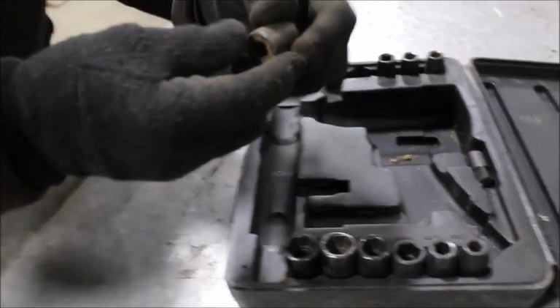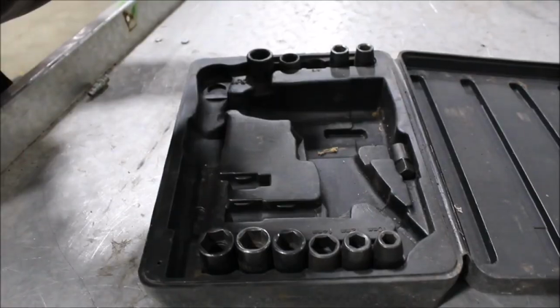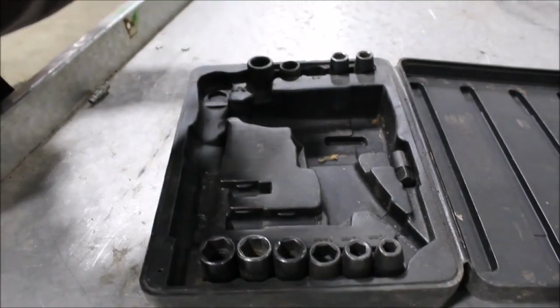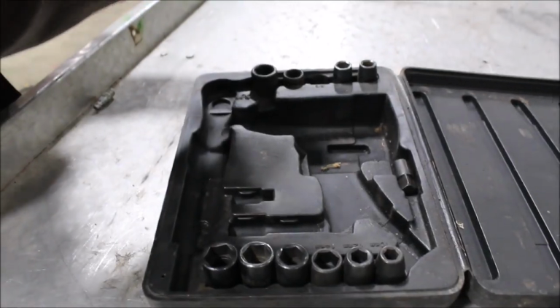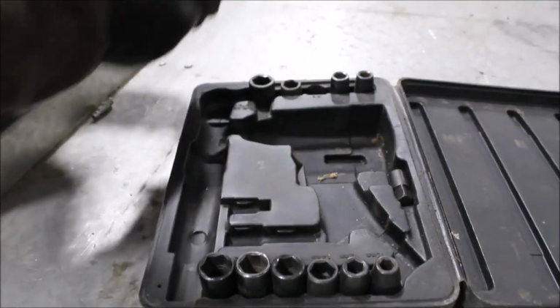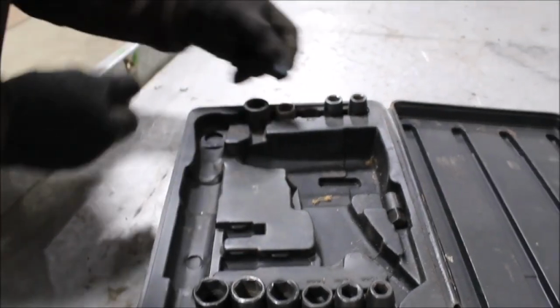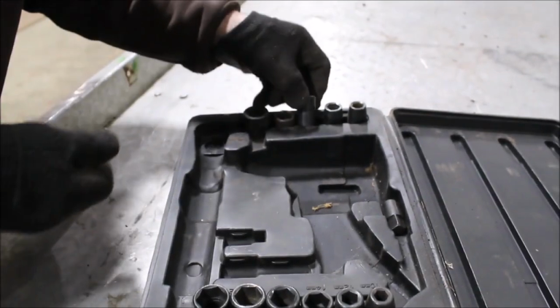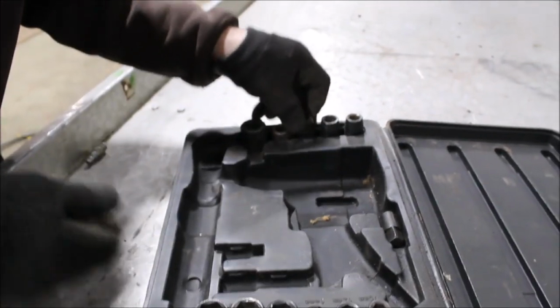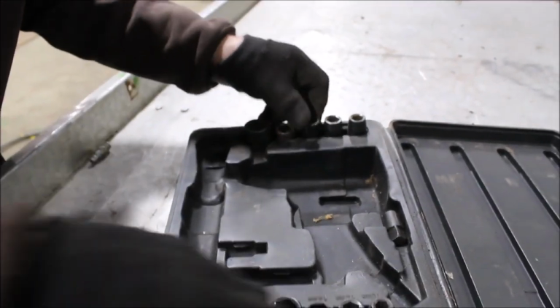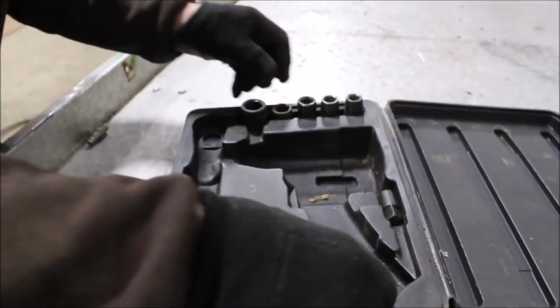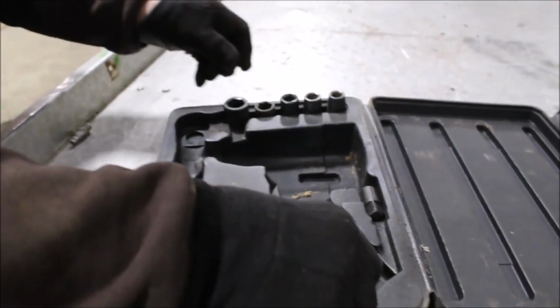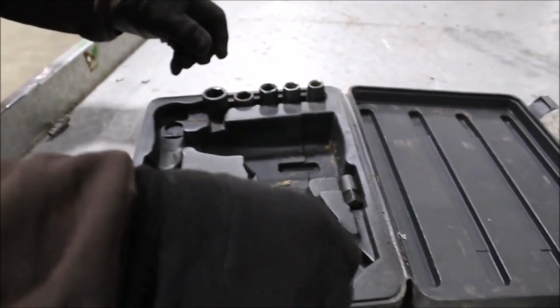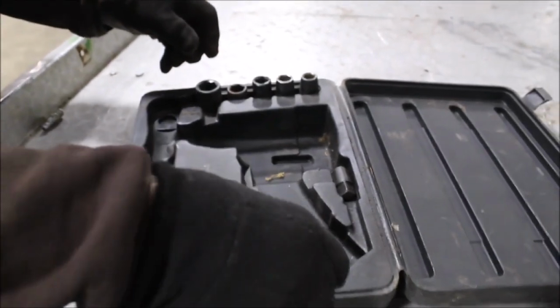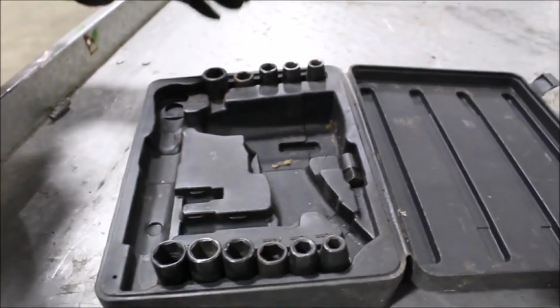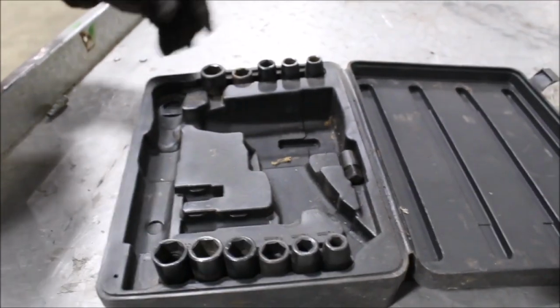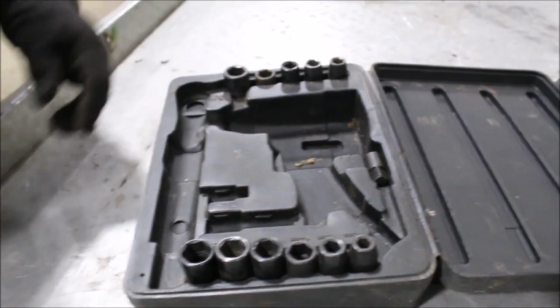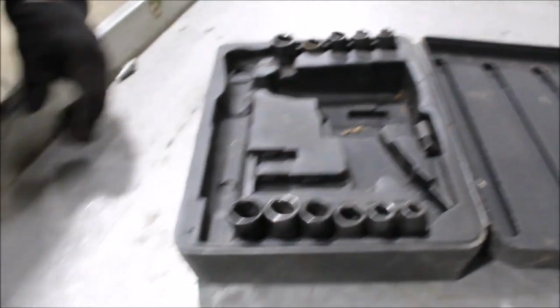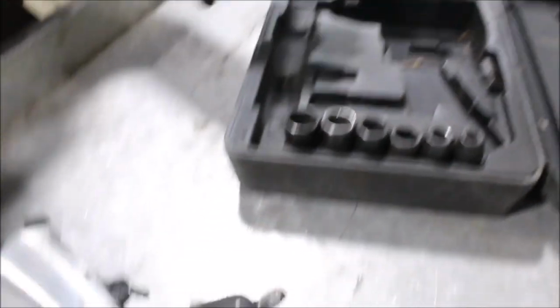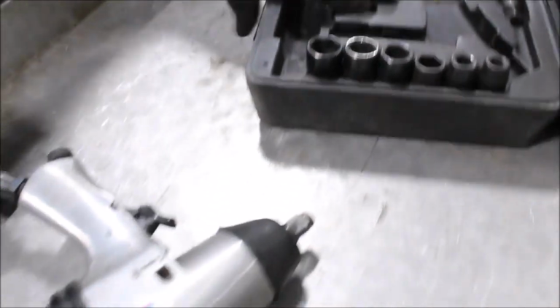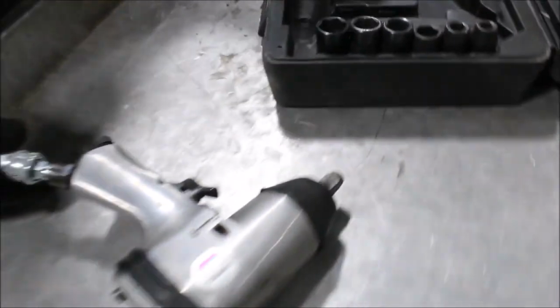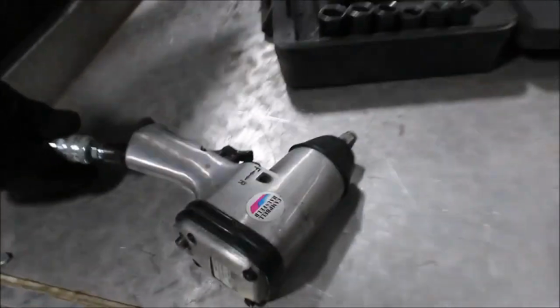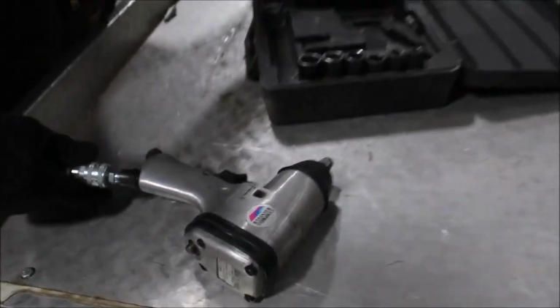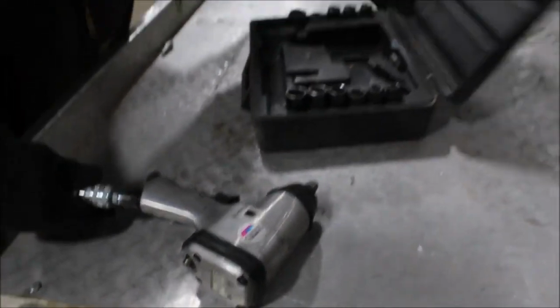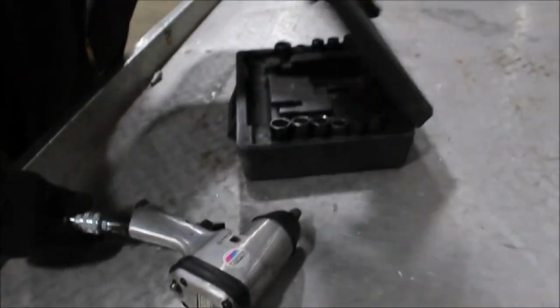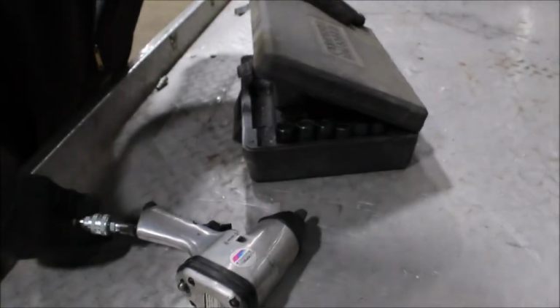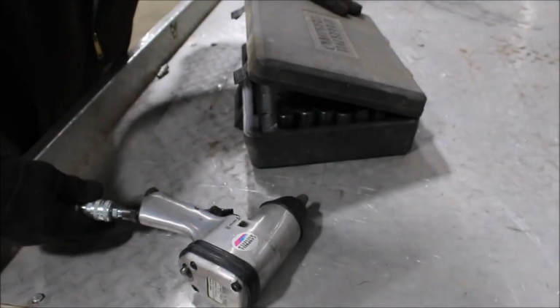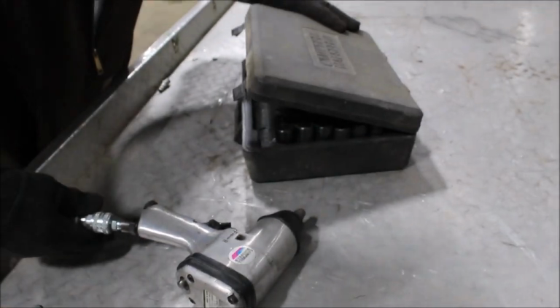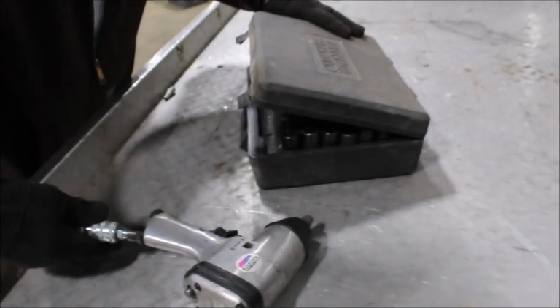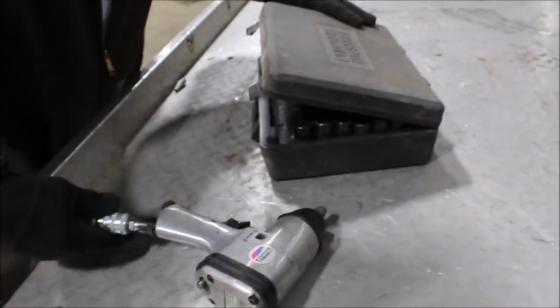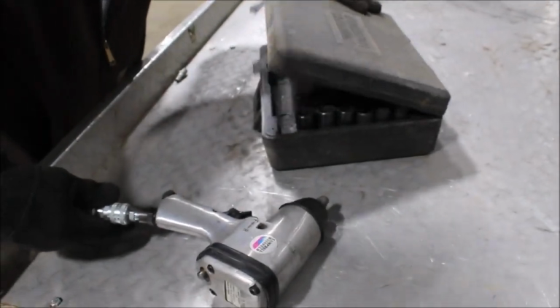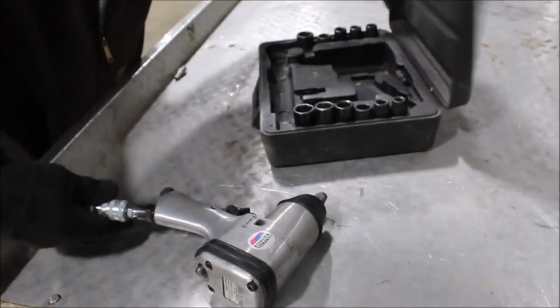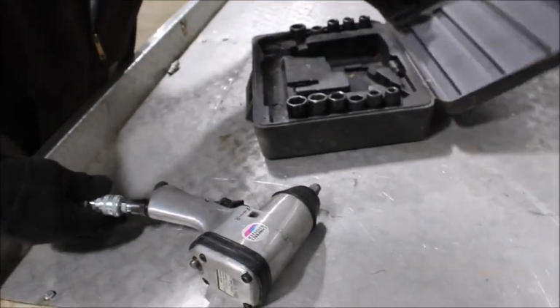There's a five eighths right there. The metric and otherwise. Get the case and all. Campbell Hausfeld.